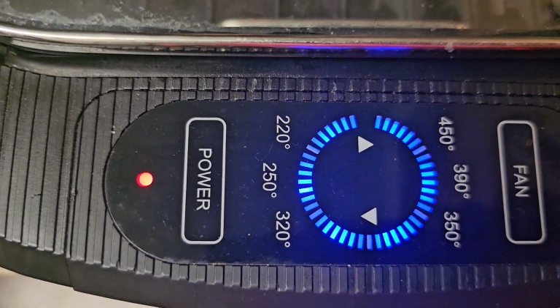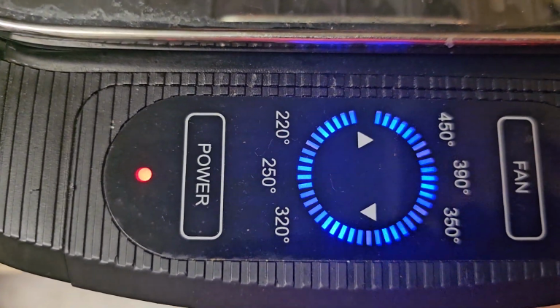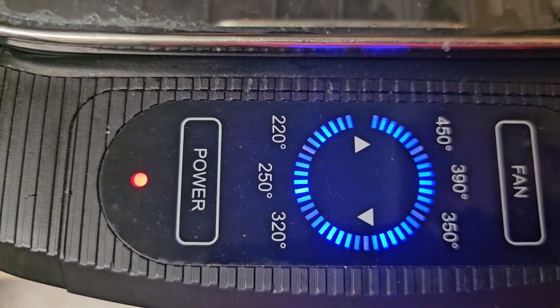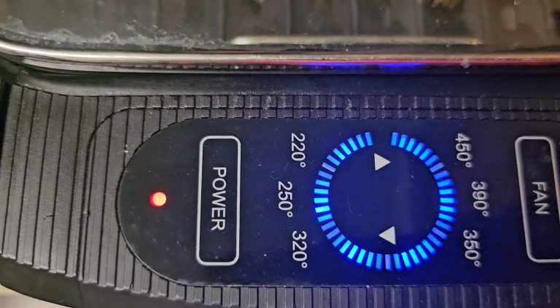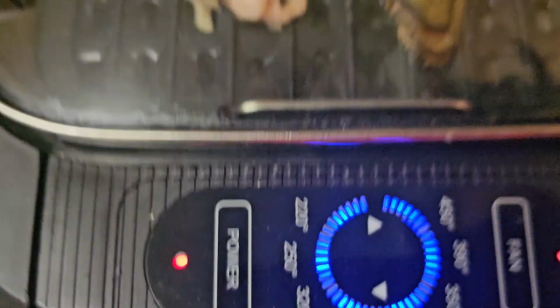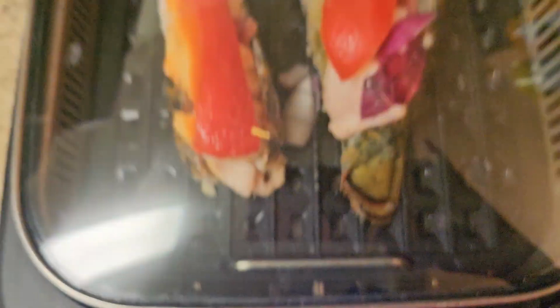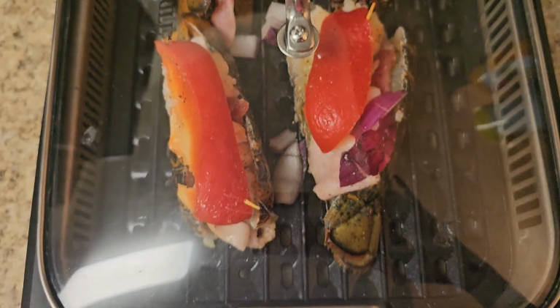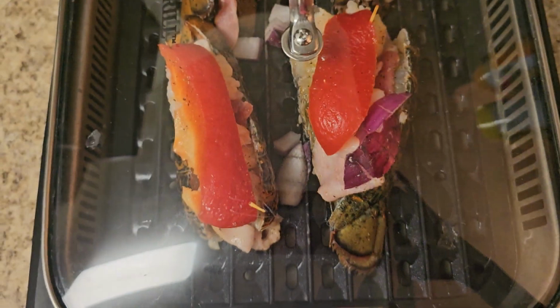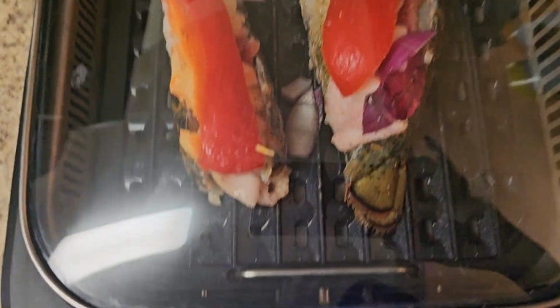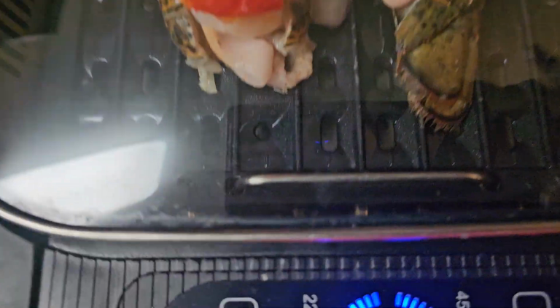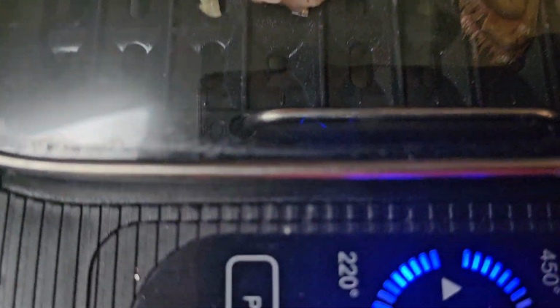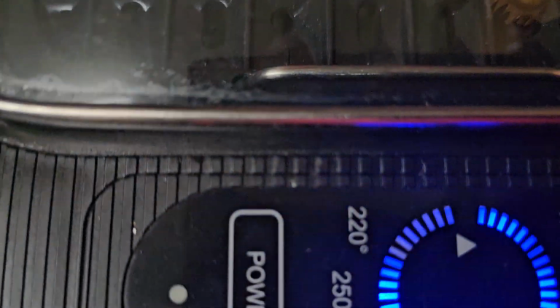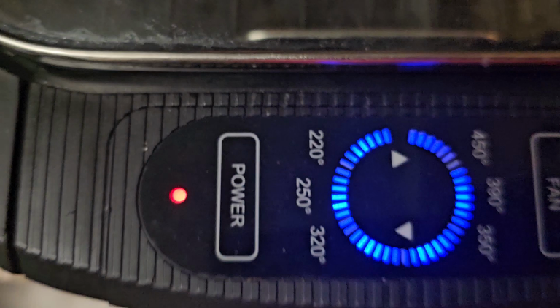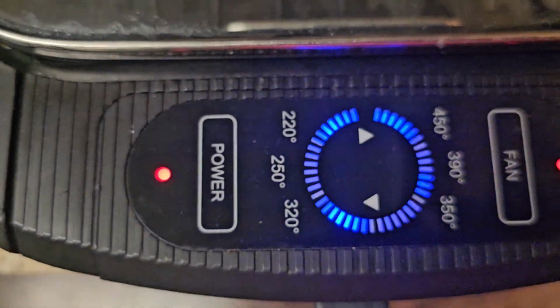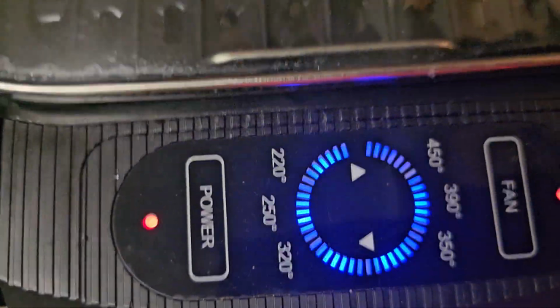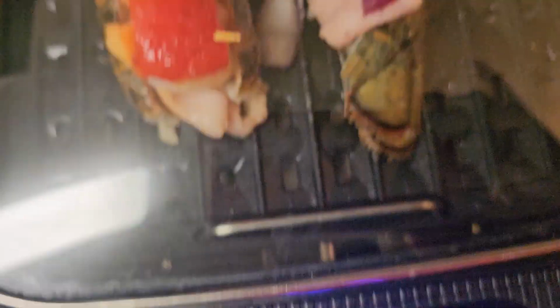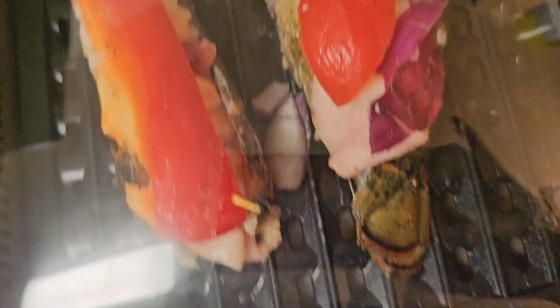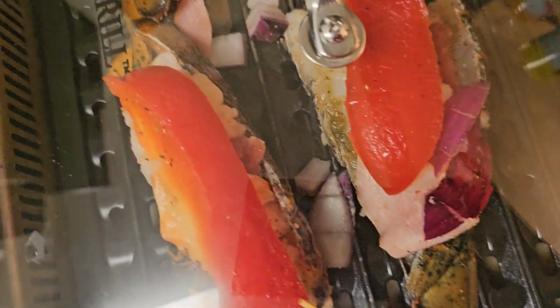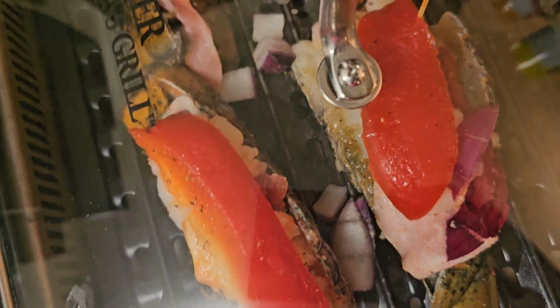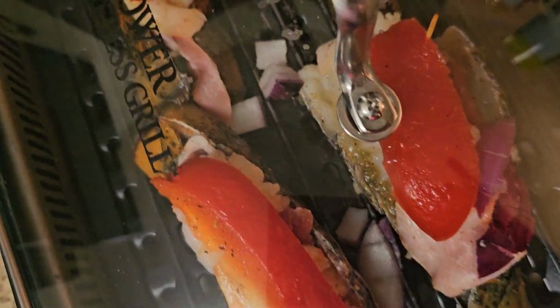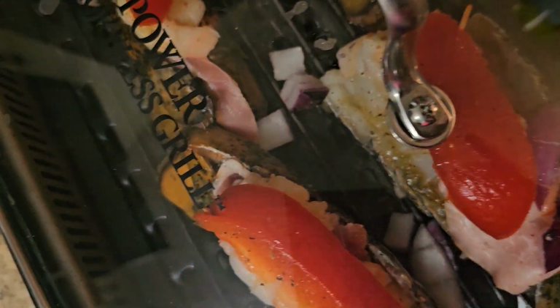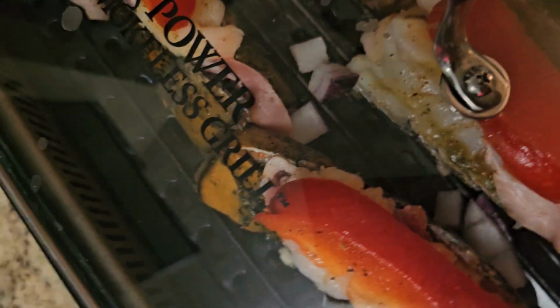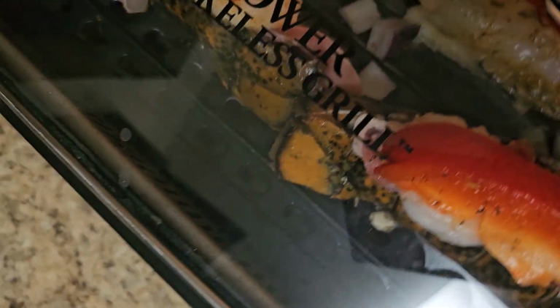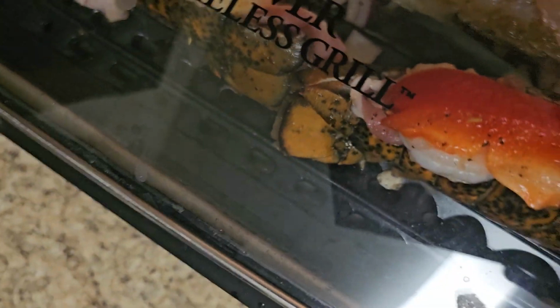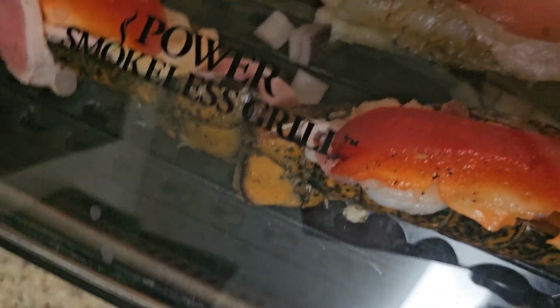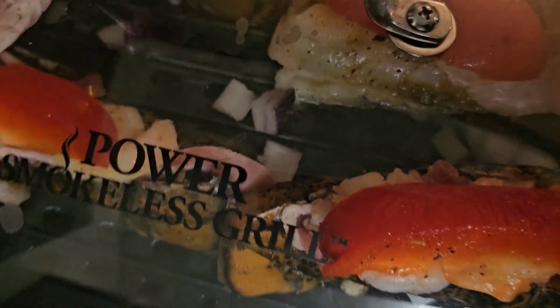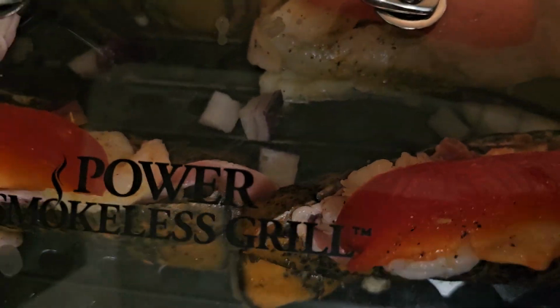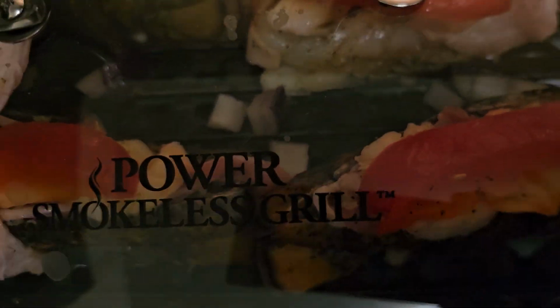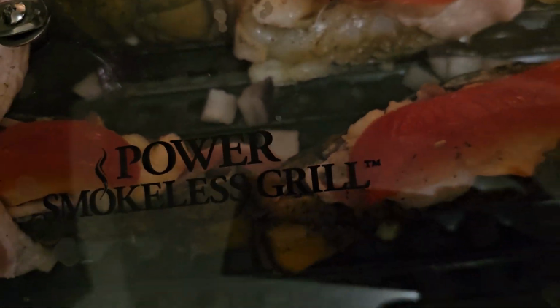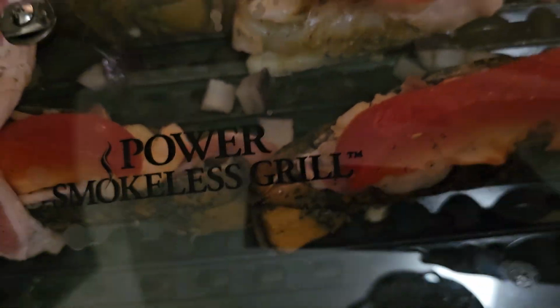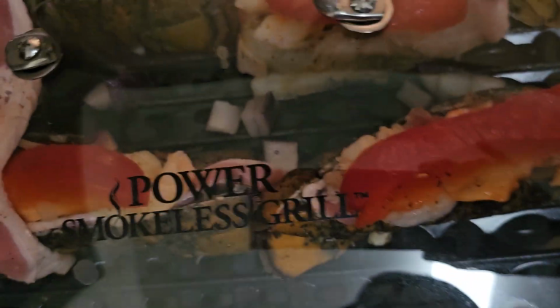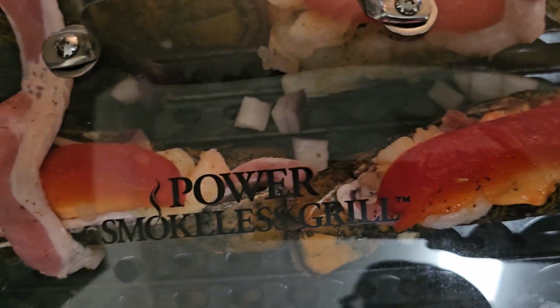It doesn't smoke. It's on high — it's on 450. No smoke. And that's what I like about the smokeless grill, you all.